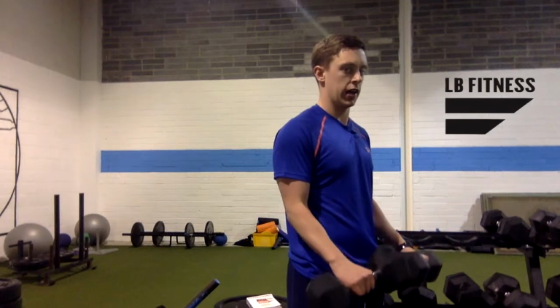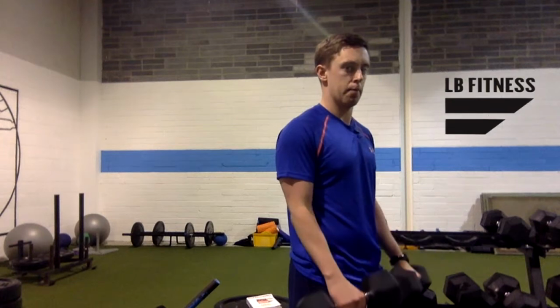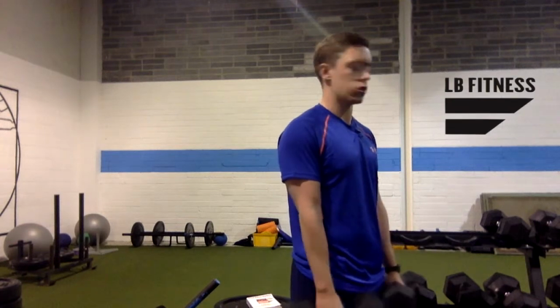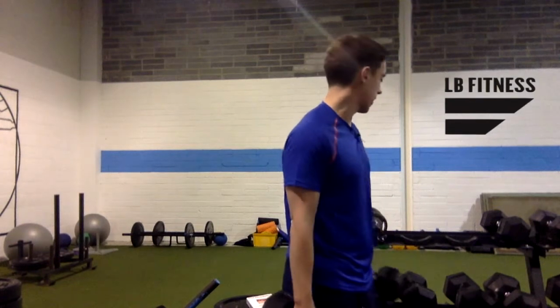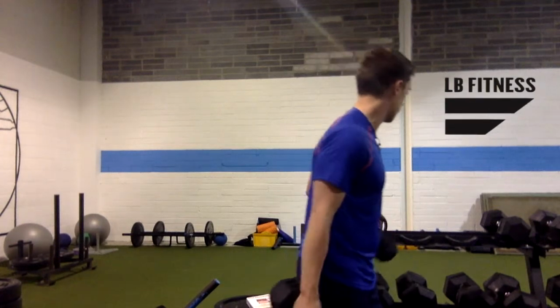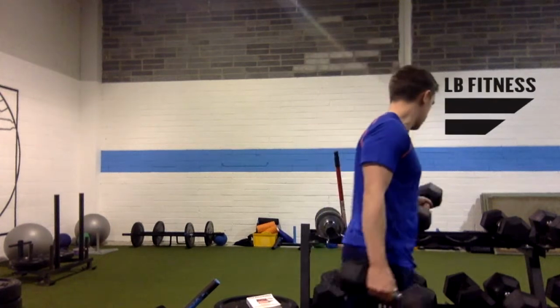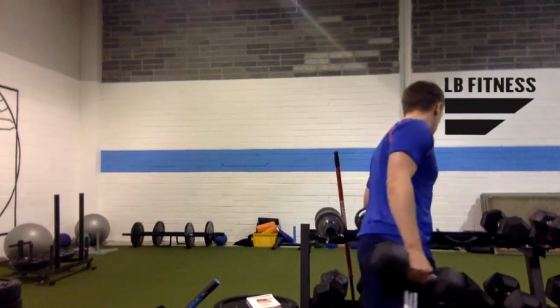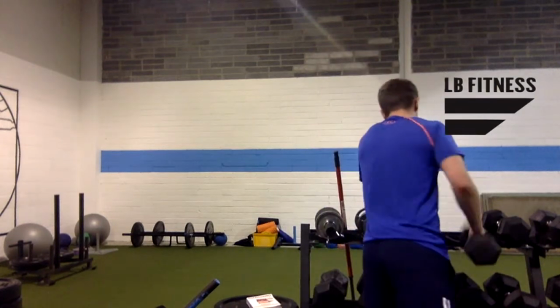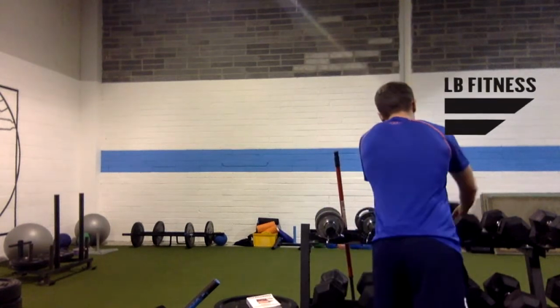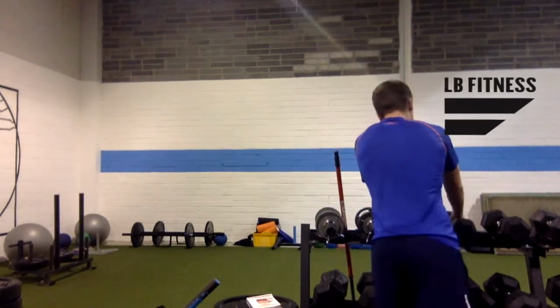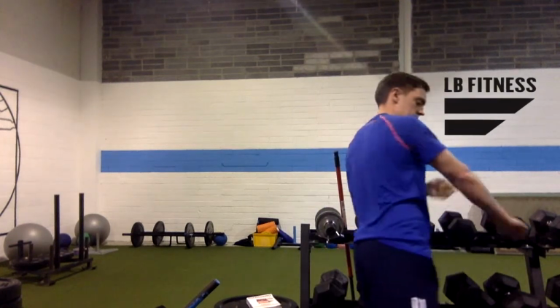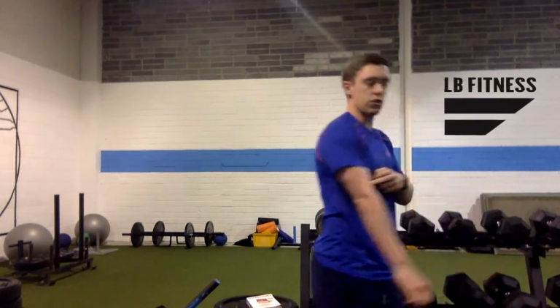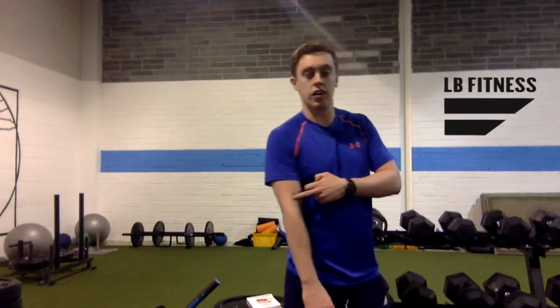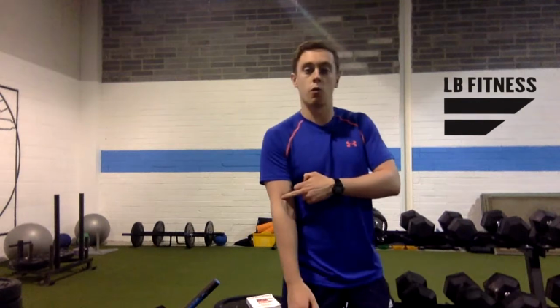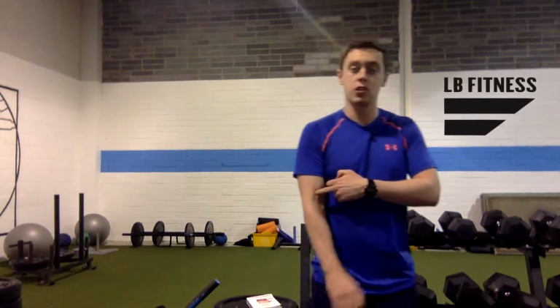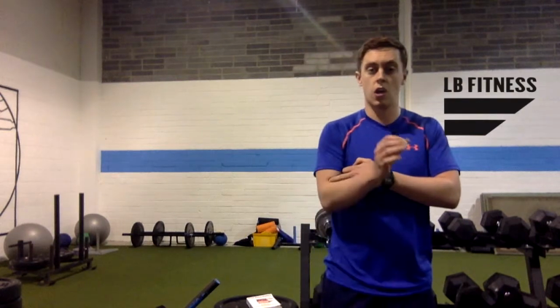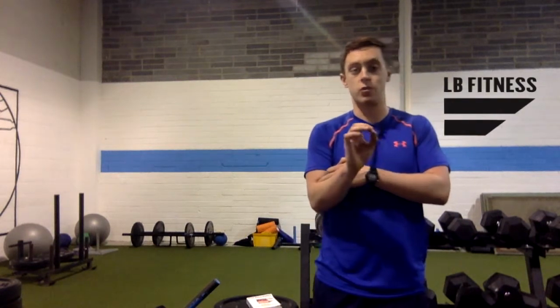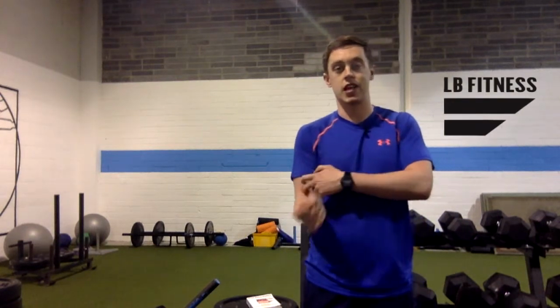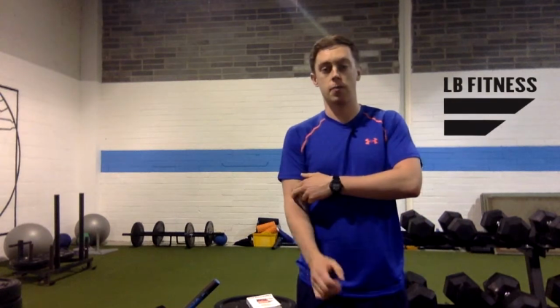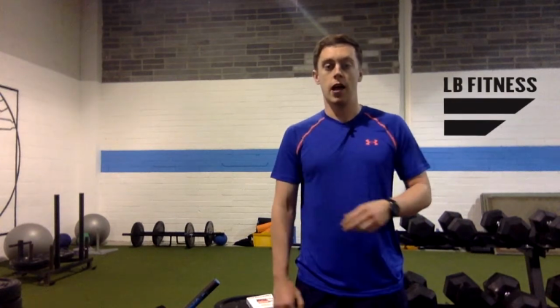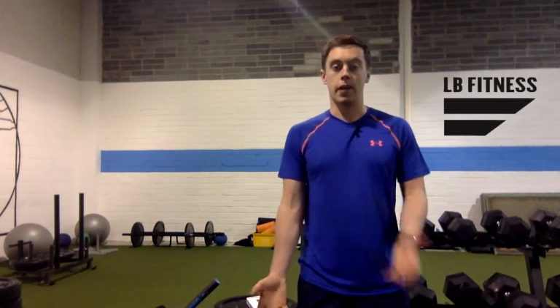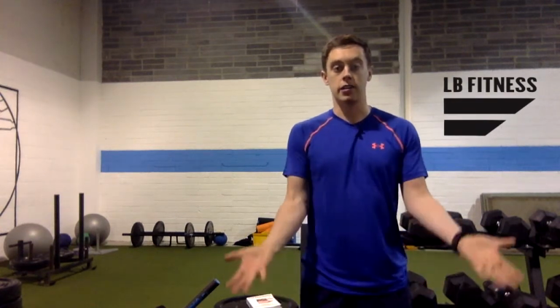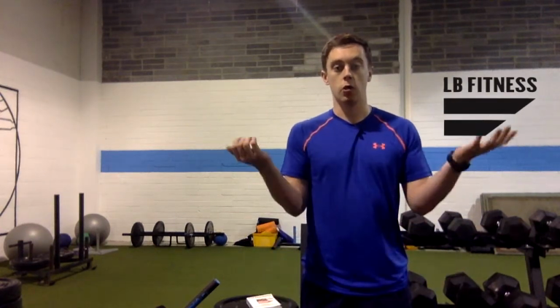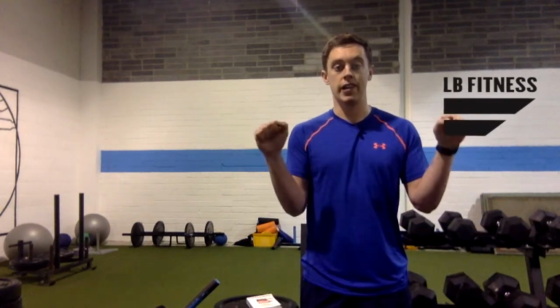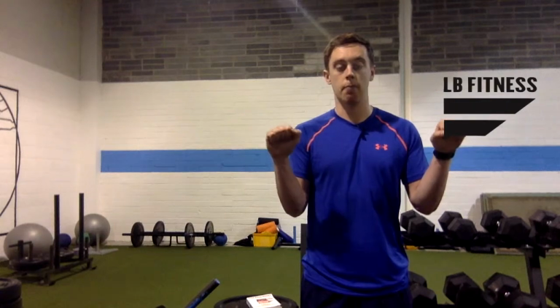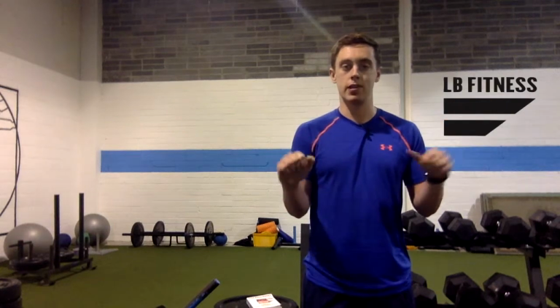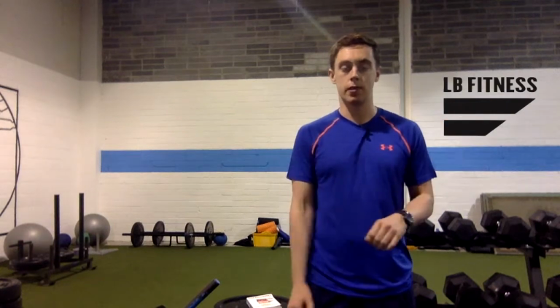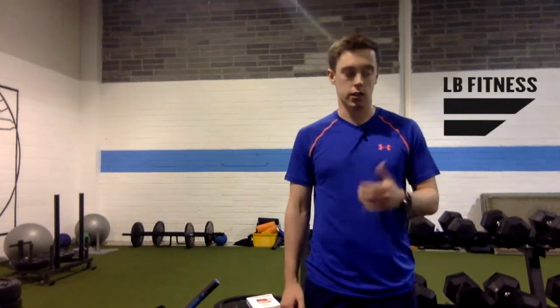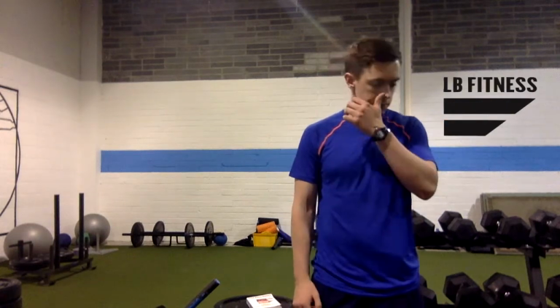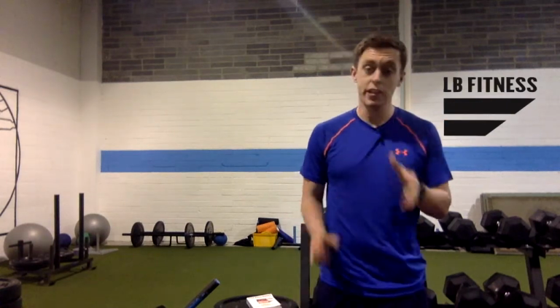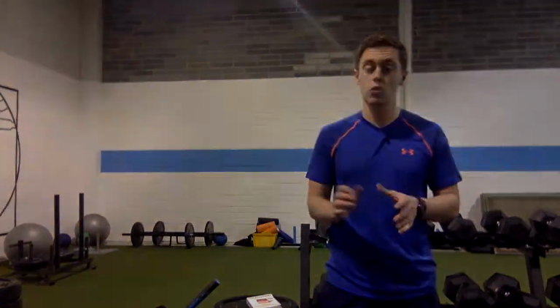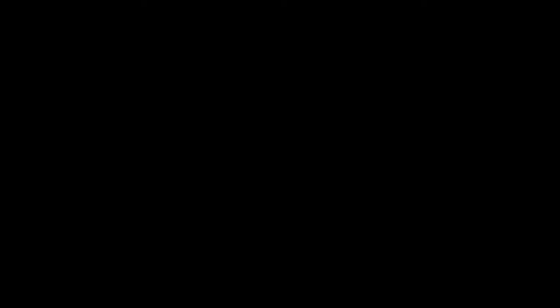The best results you get for the bicep brachii and that area is lower rep ranges of around six to eight reps — coming up and then using tempo coming down, keeping the tension on. That's one trick you can do.